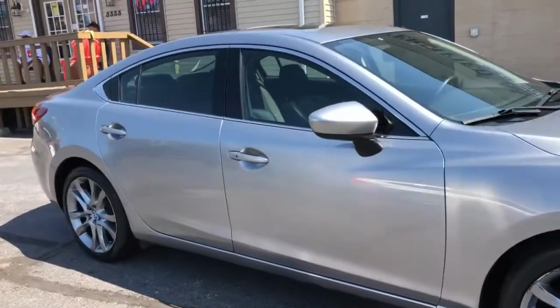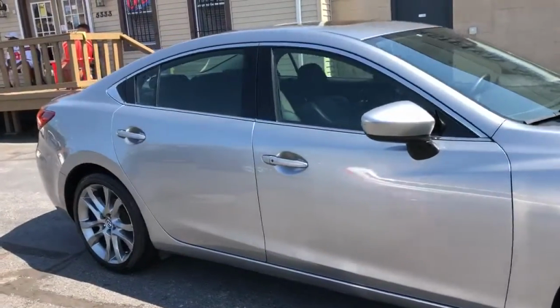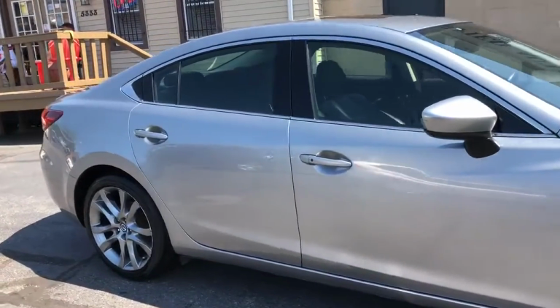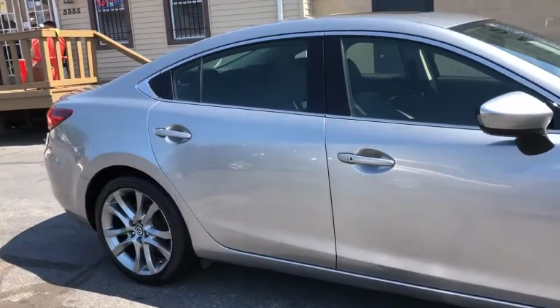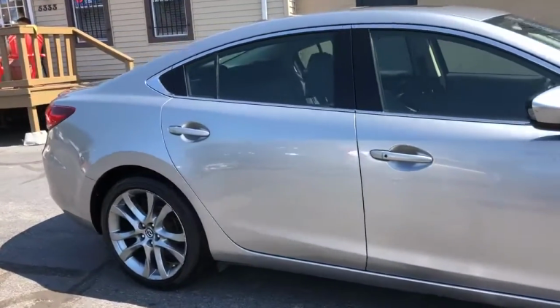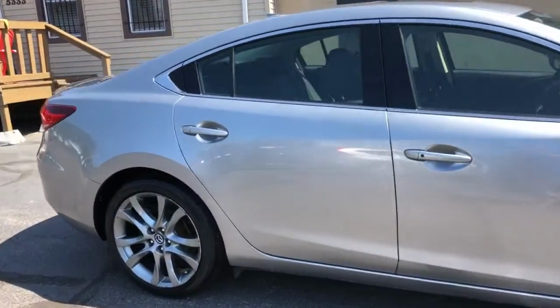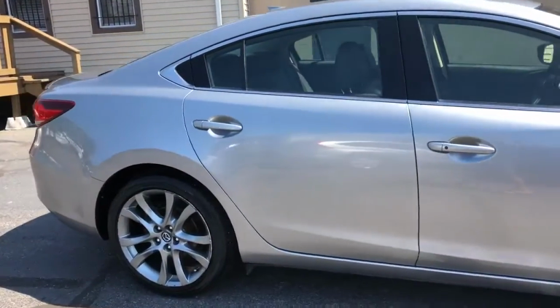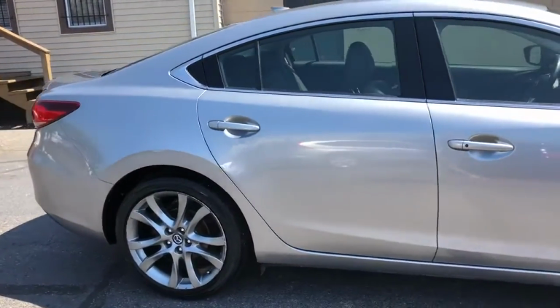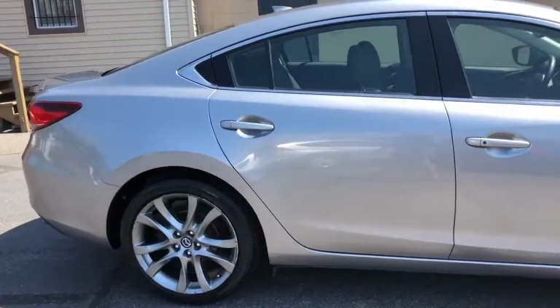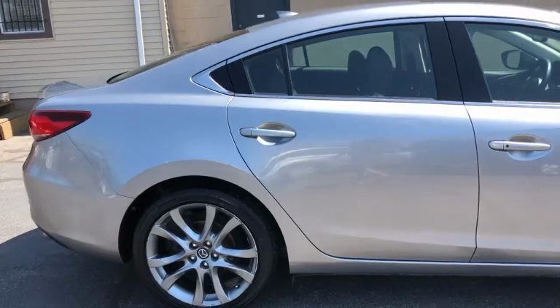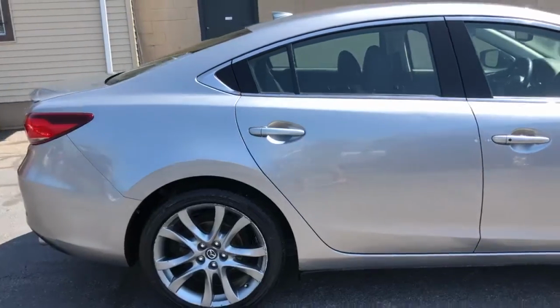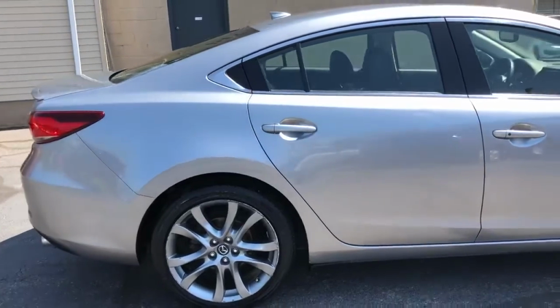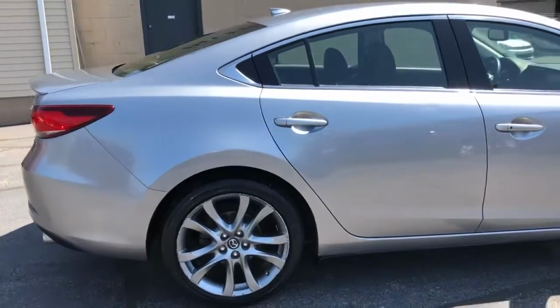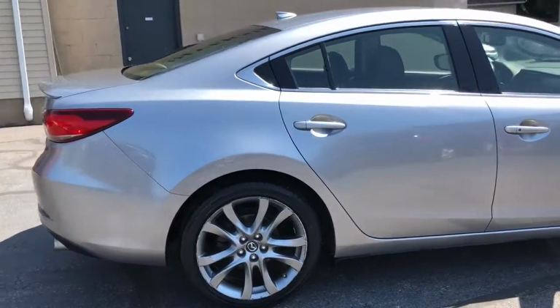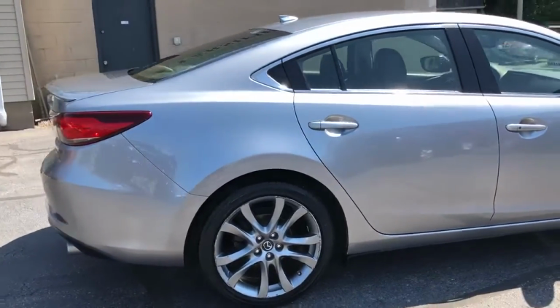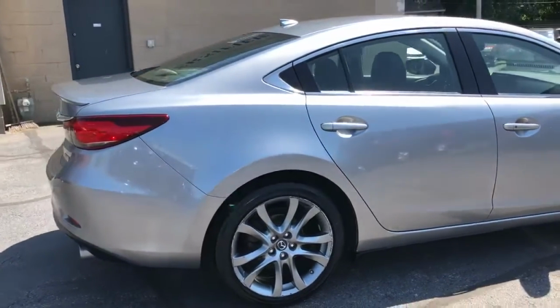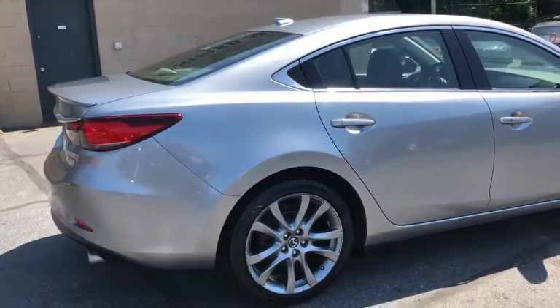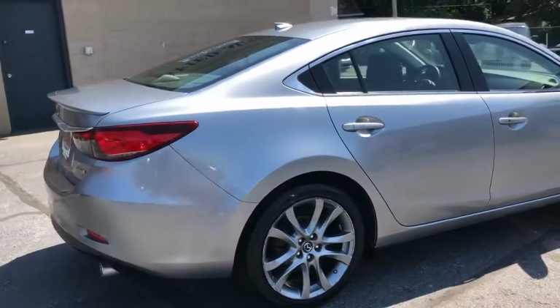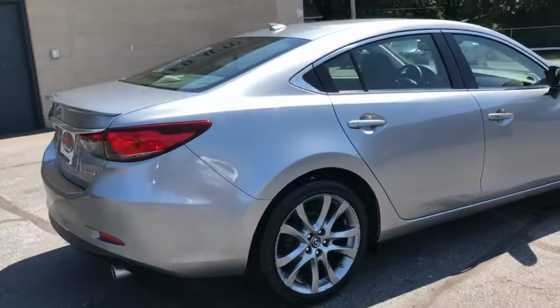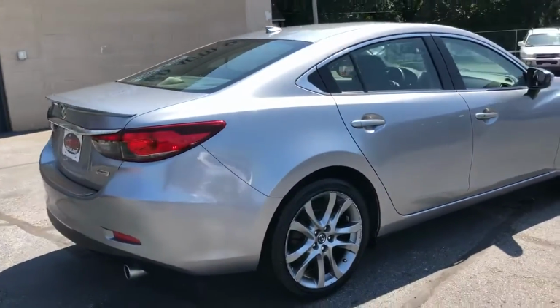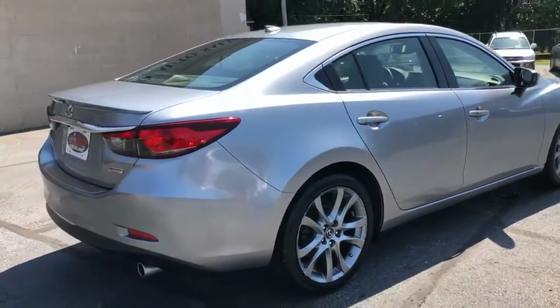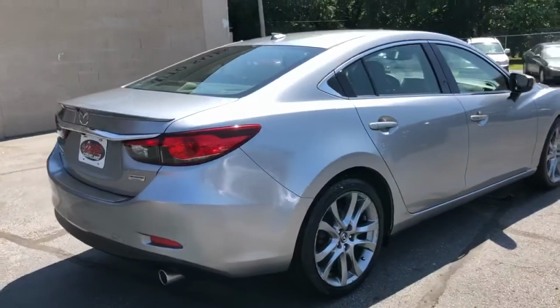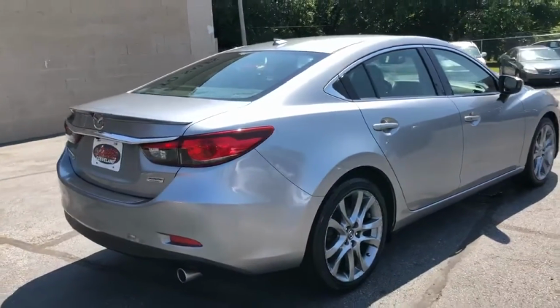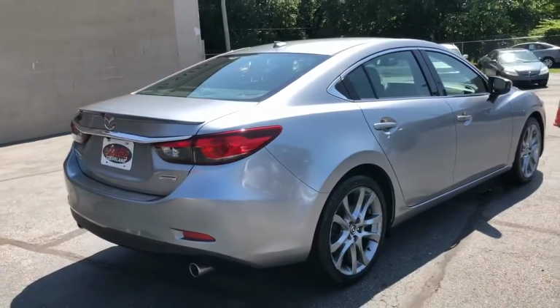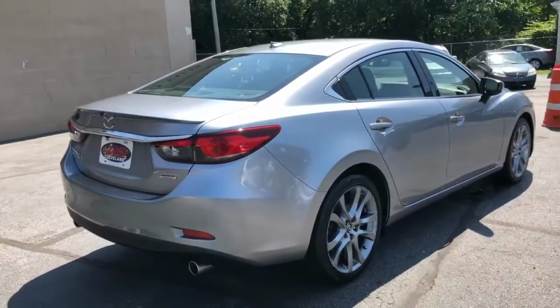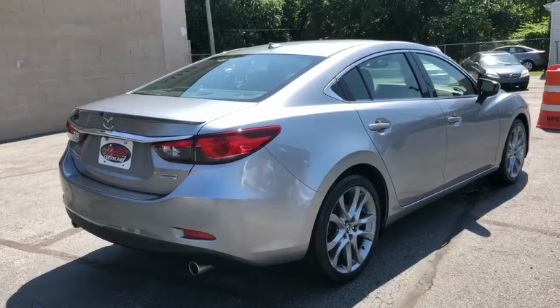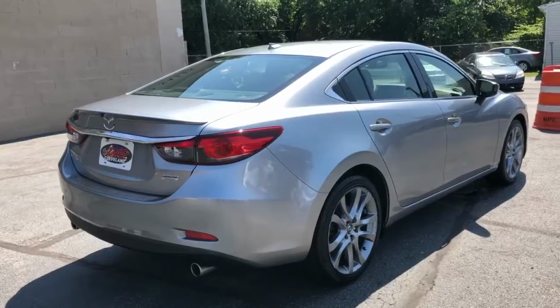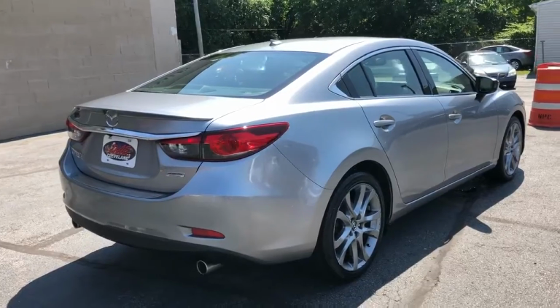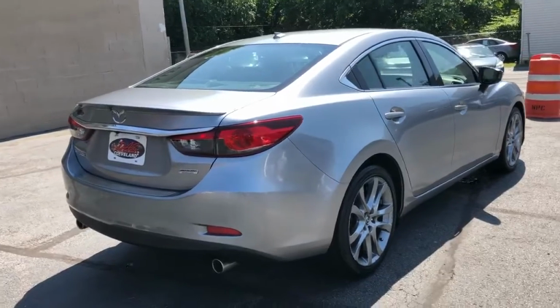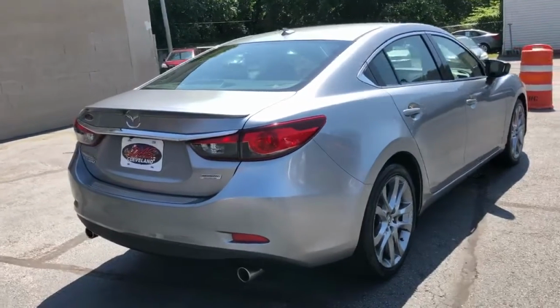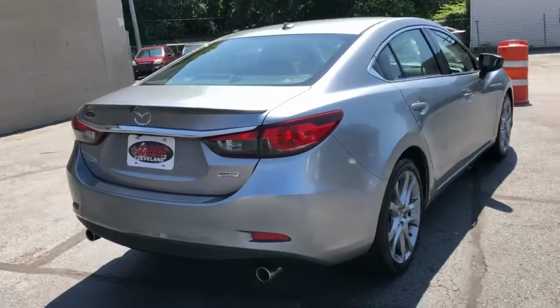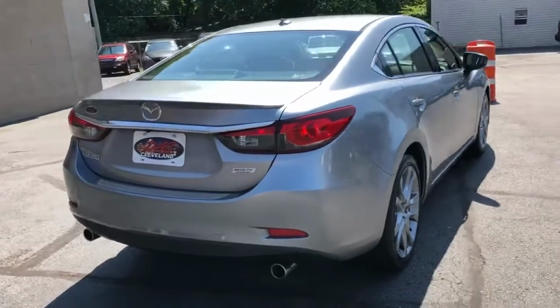Factory sunroof, got heated leather, got the big sport alloys on this vehicle, got the driving technology eyesight package with the blind spot monitor.